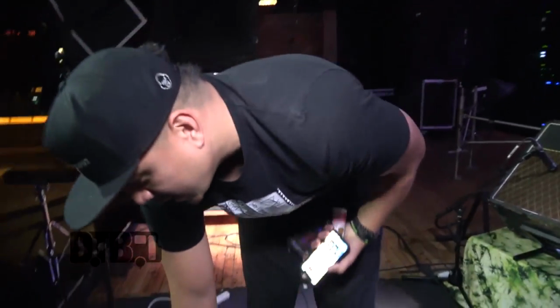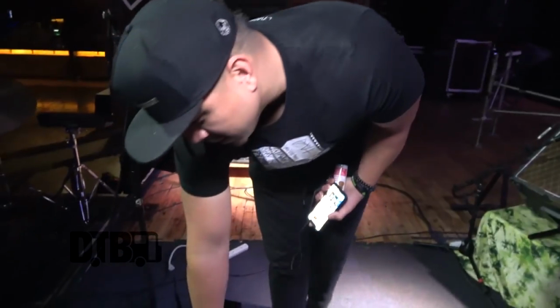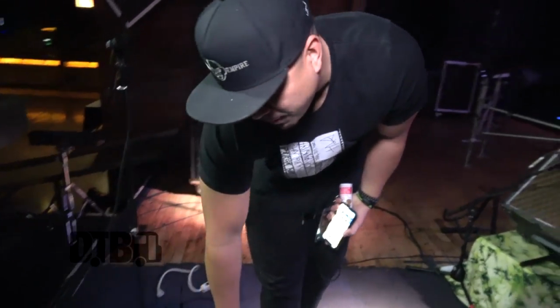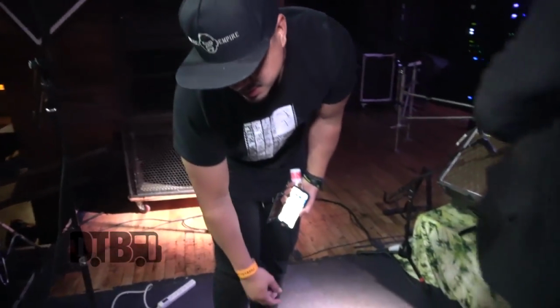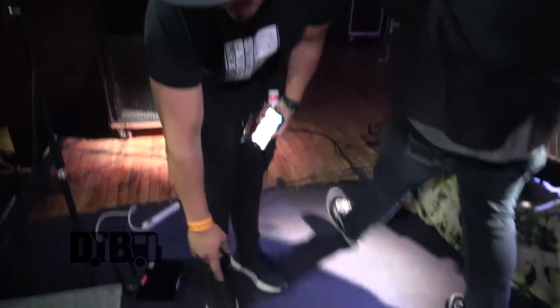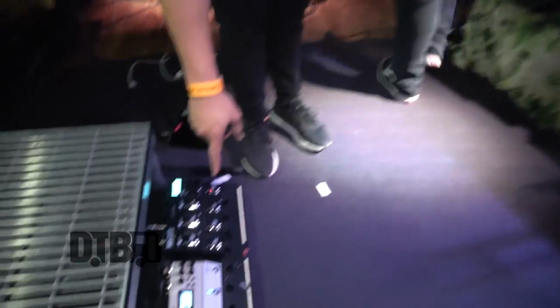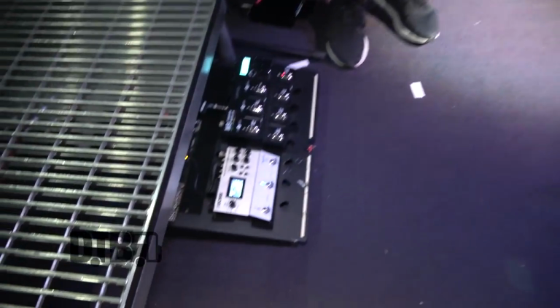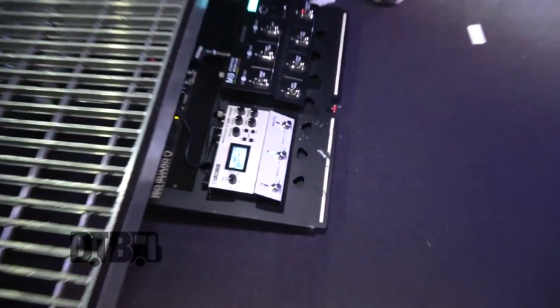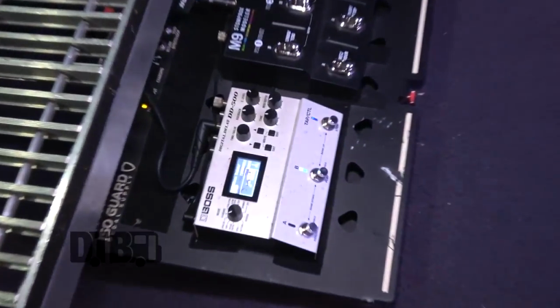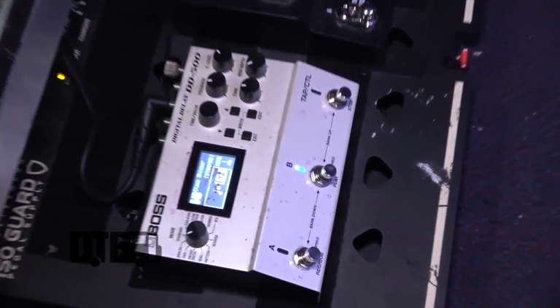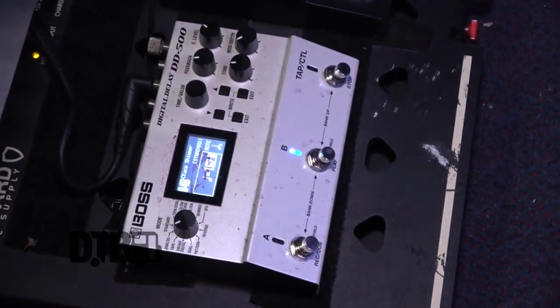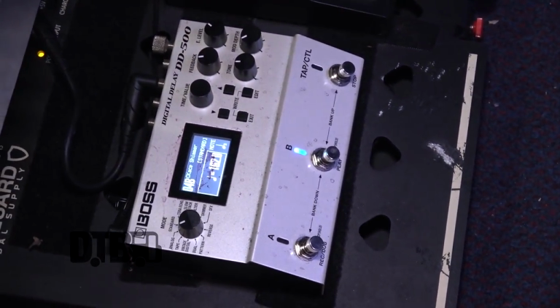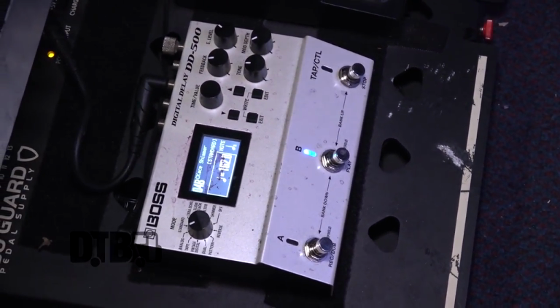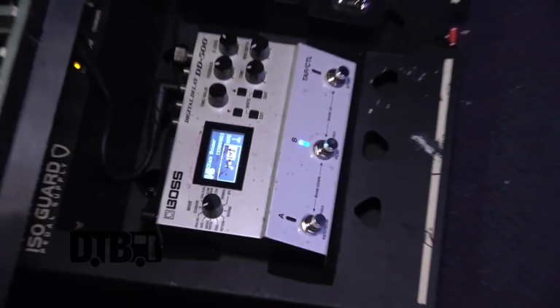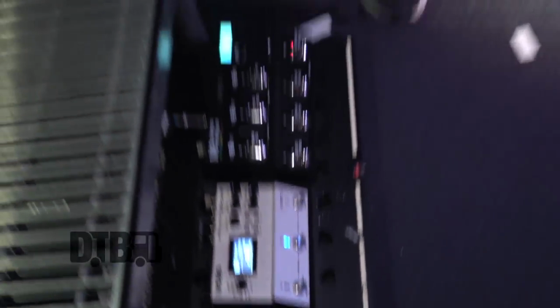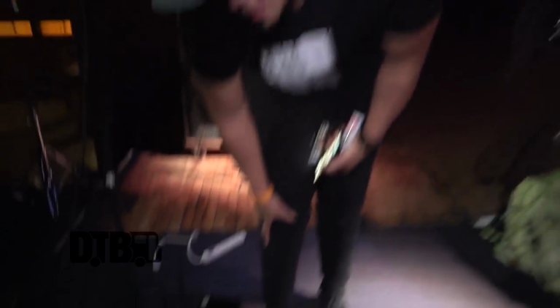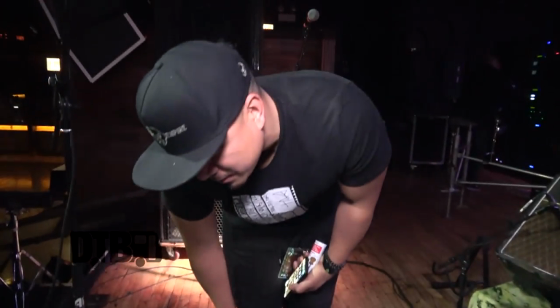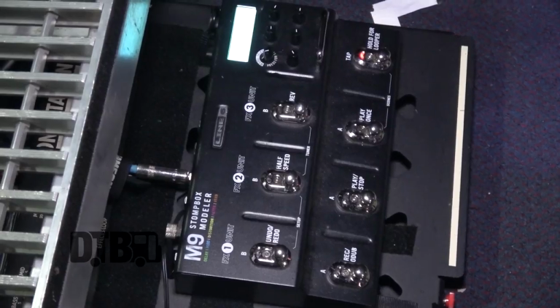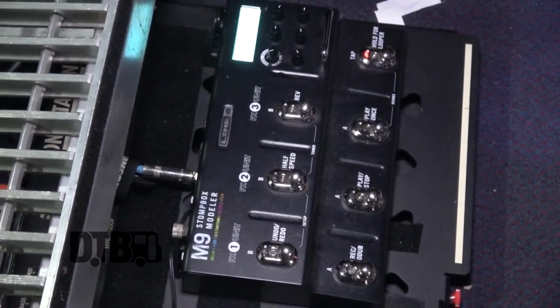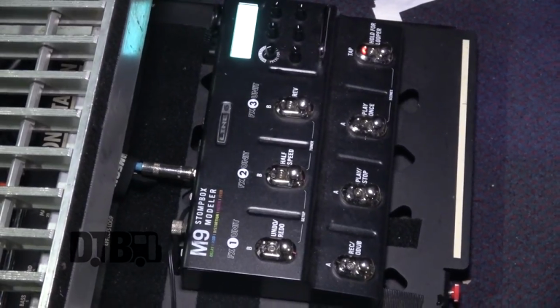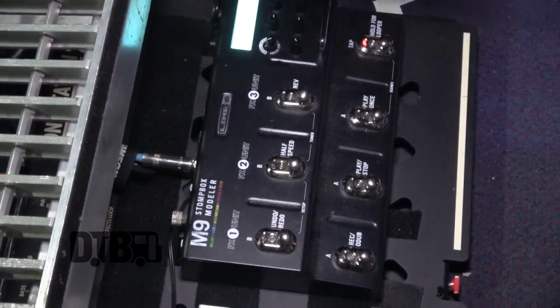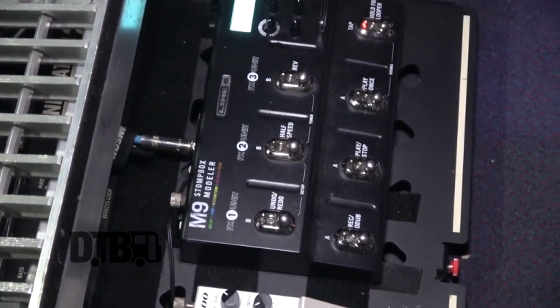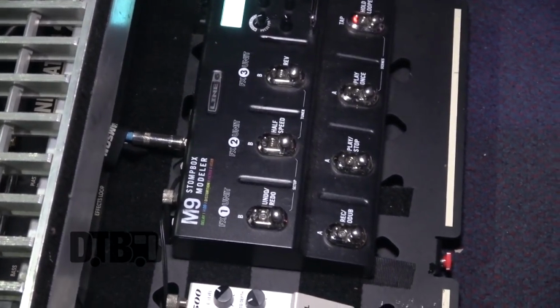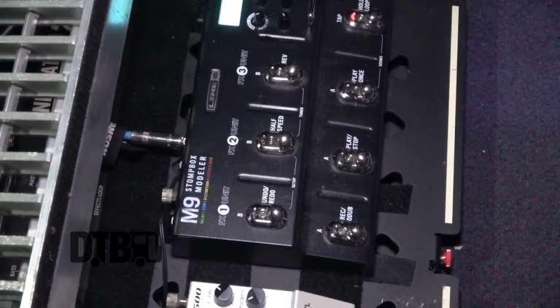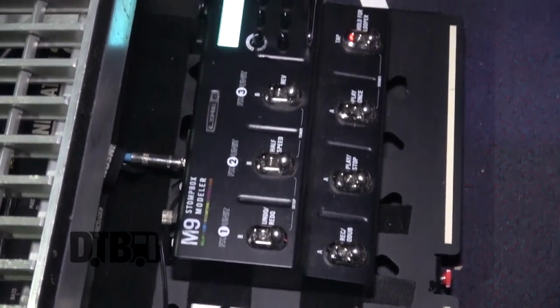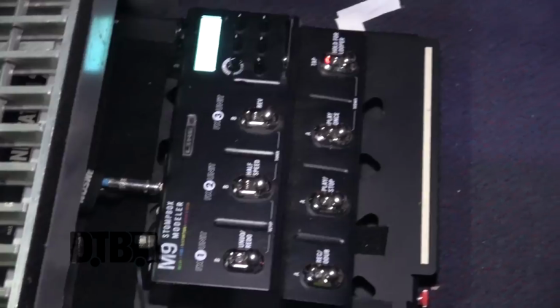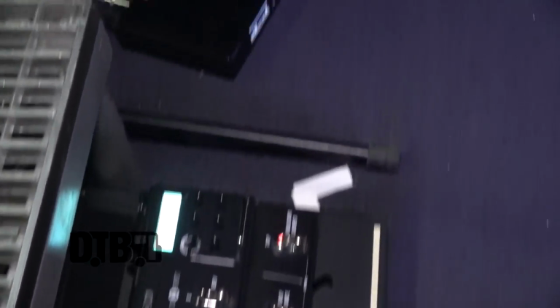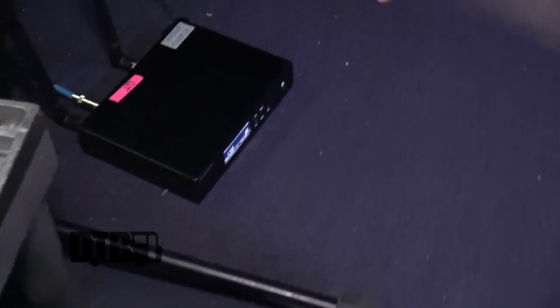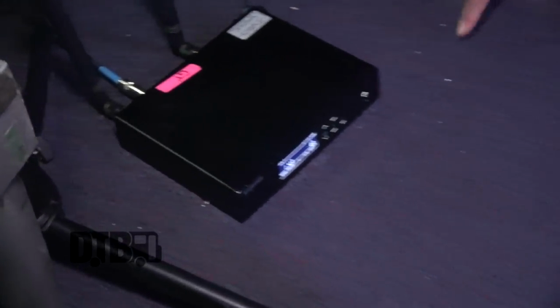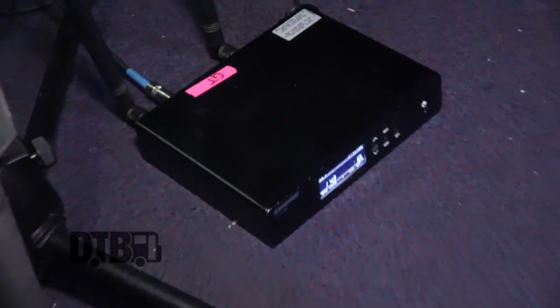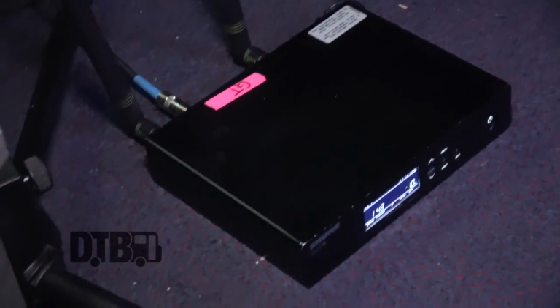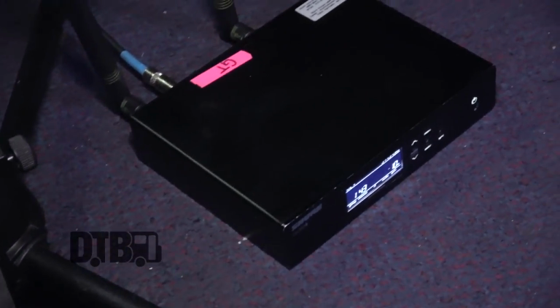And then I use this Boss DD500 — it pretty much is the mother load of all the delay pedals. I use this M9 Stomp Boss, it's great. And this is a Shure wireless pack that I use.